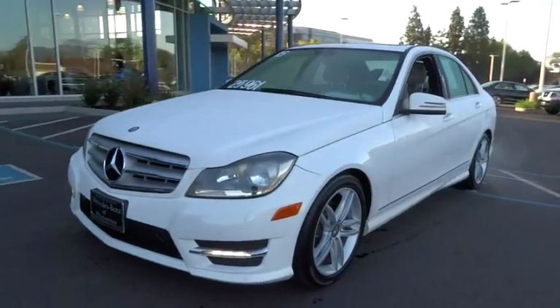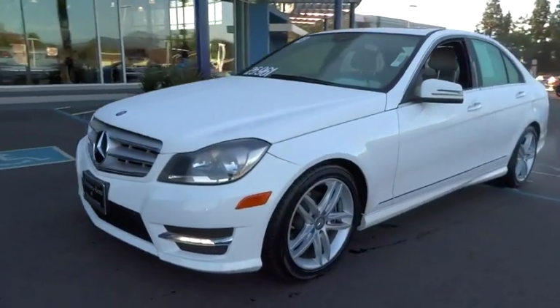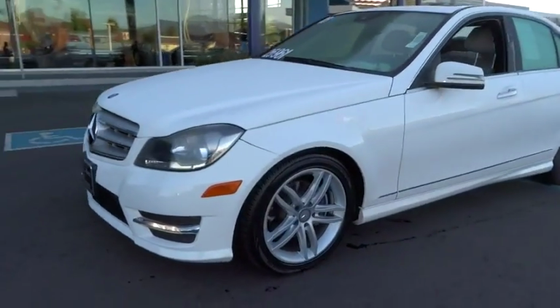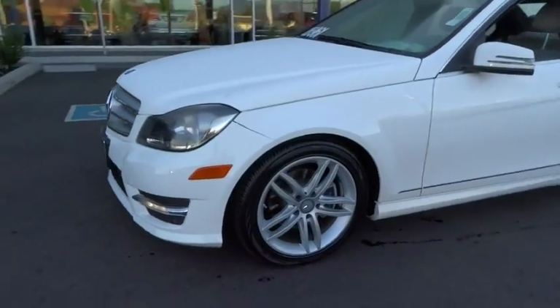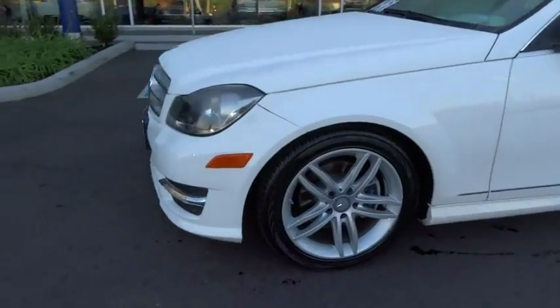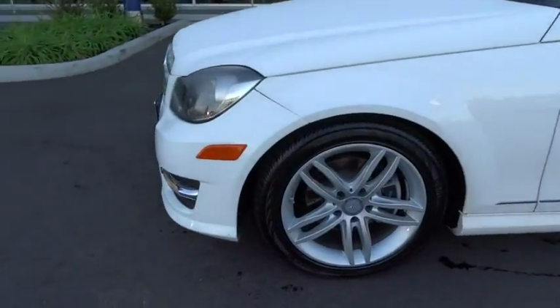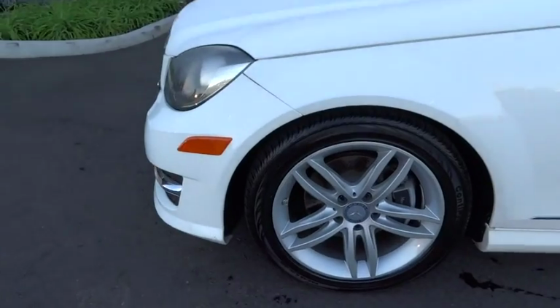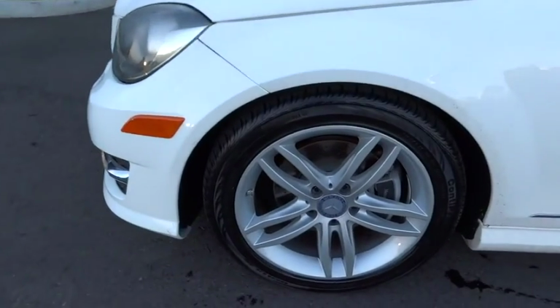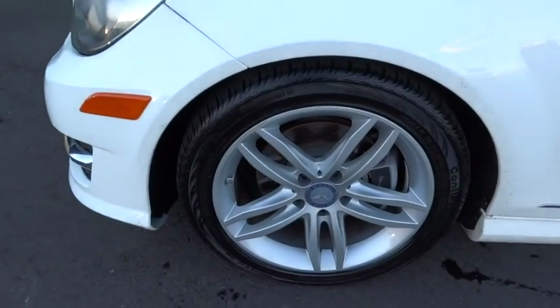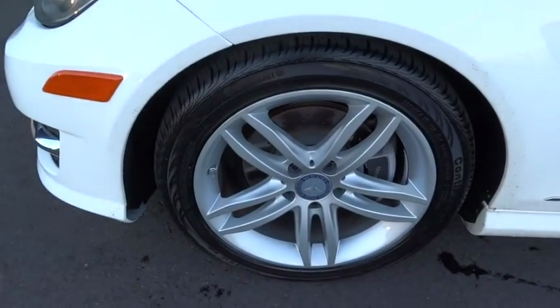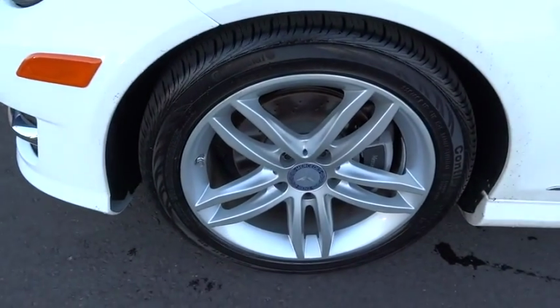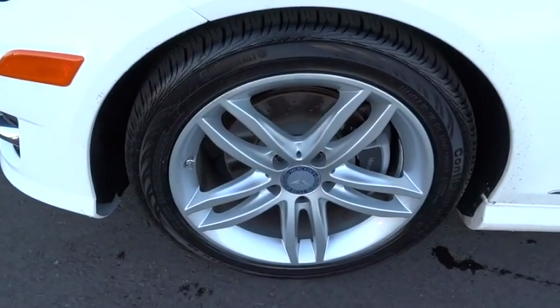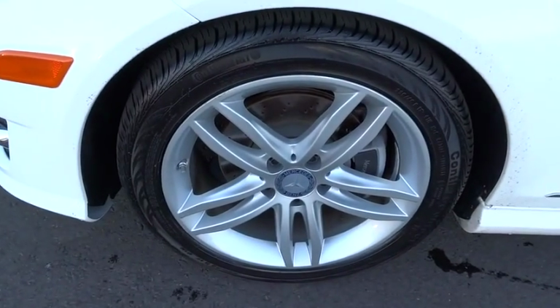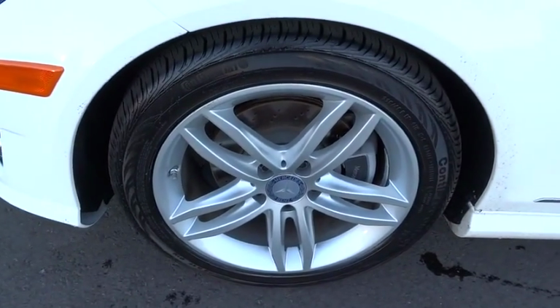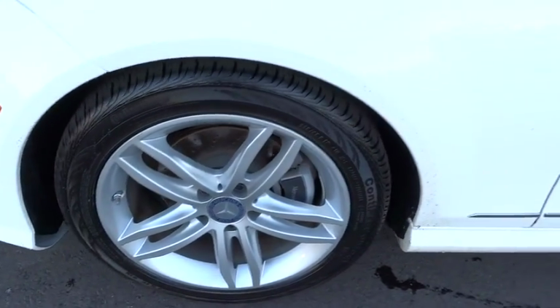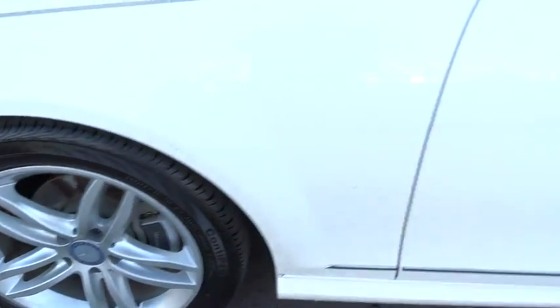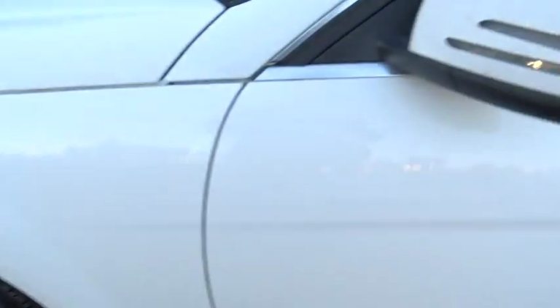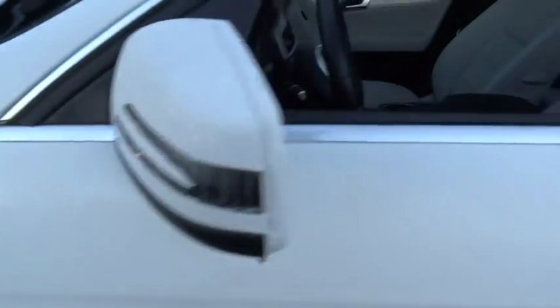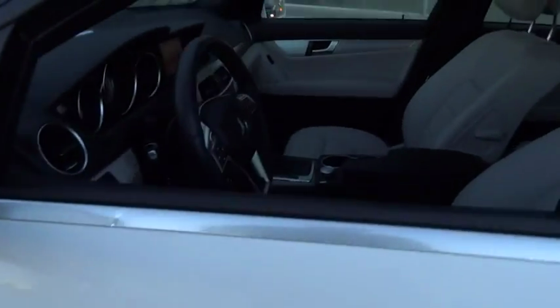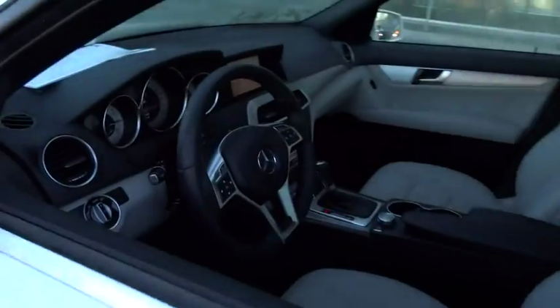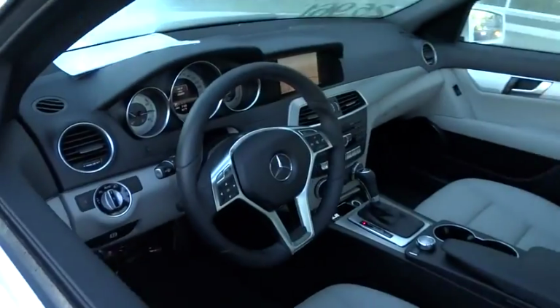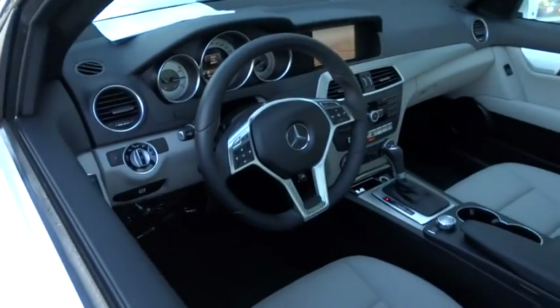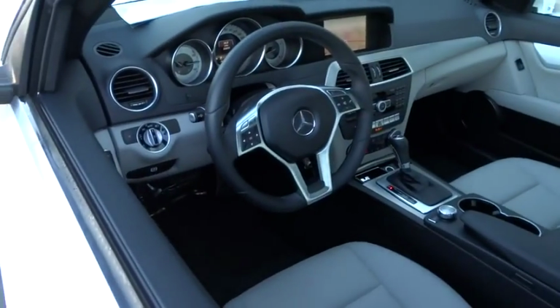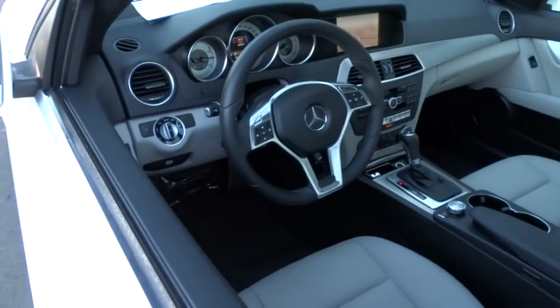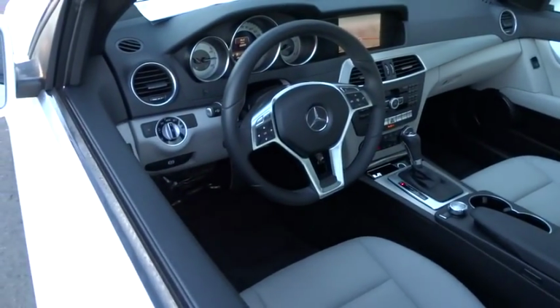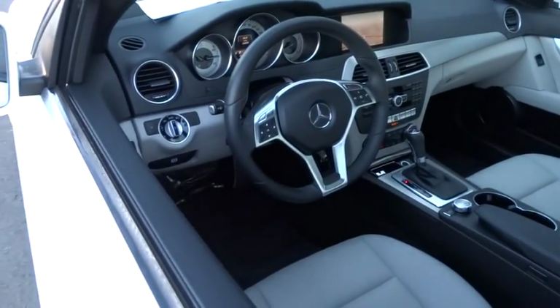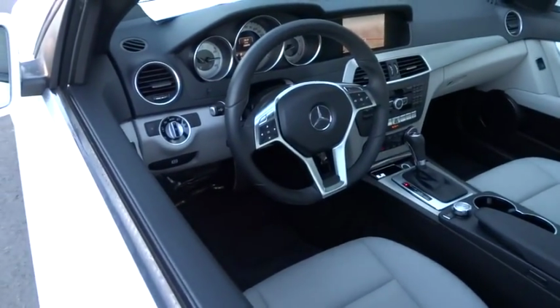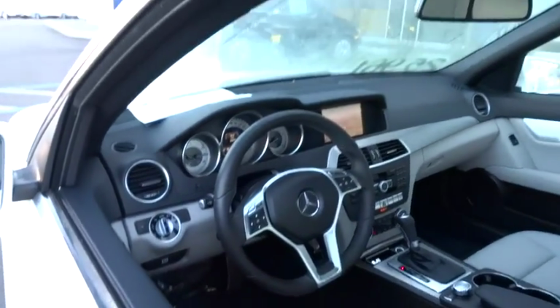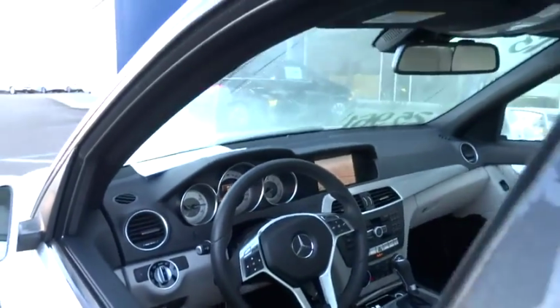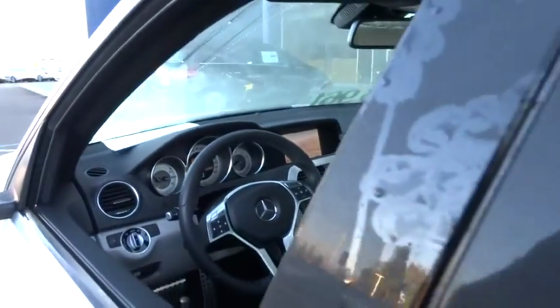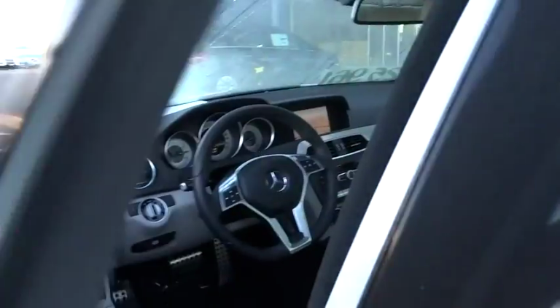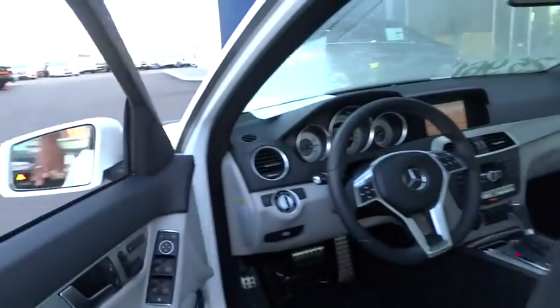Keyless entry, anti-lock braking system, leather-wrapped steering wheel, Bluetooth, moonroof, adjustable steering wheel, power steering, driver airbag, cruise control, auto-dimming rearview mirror.